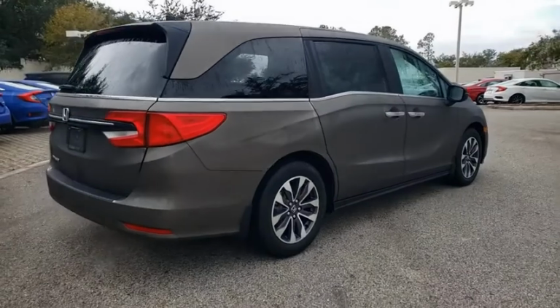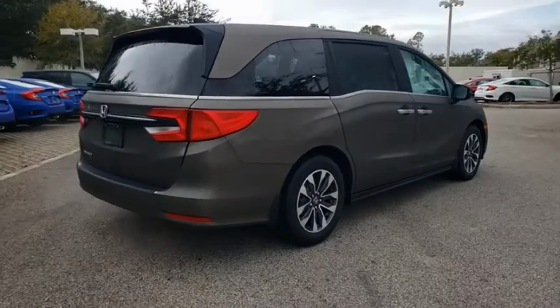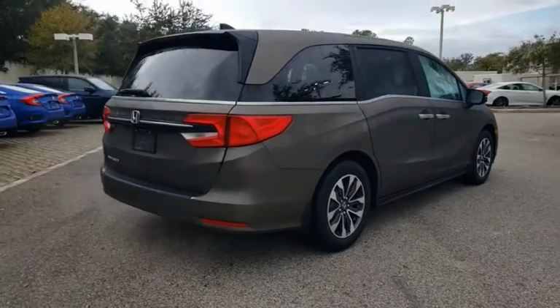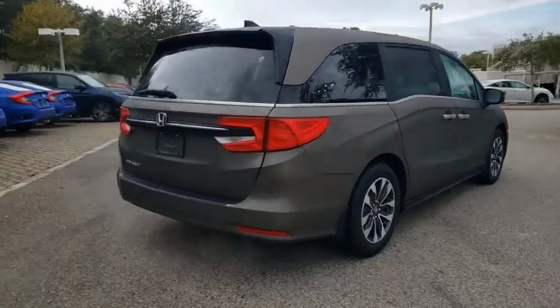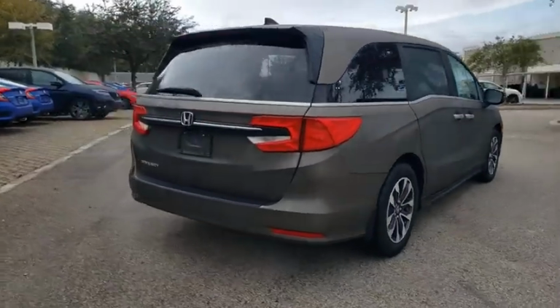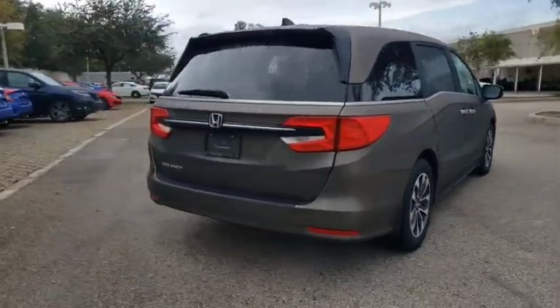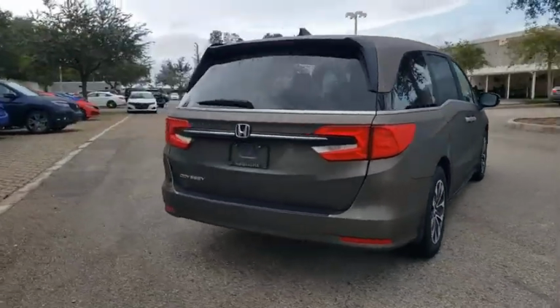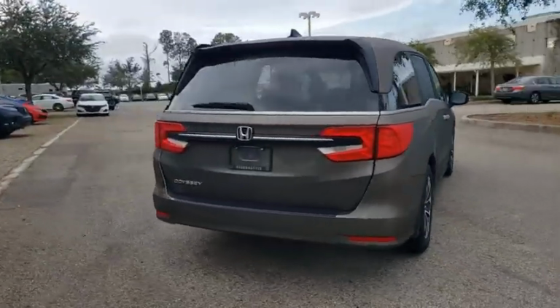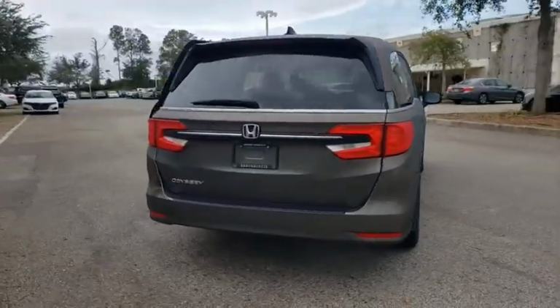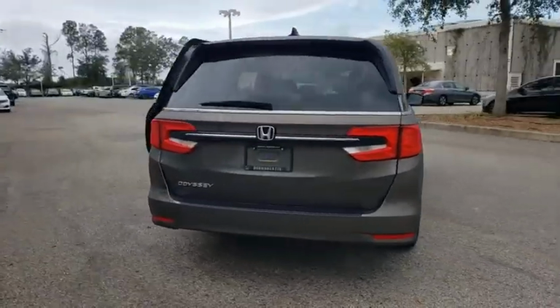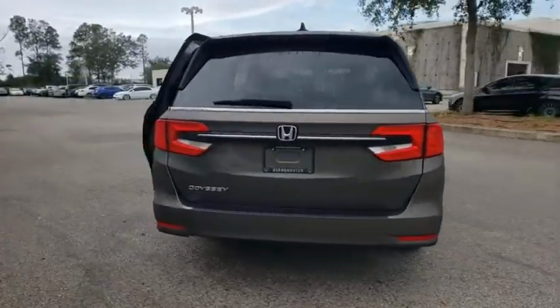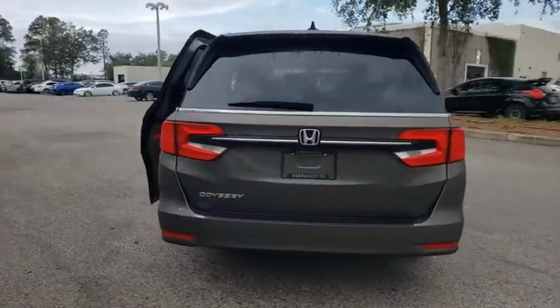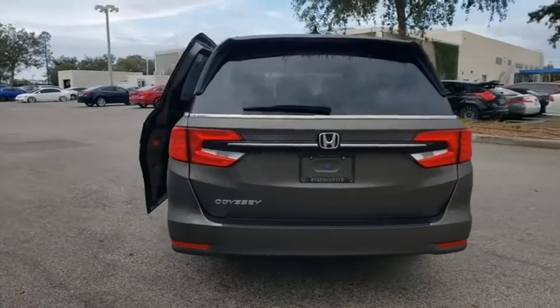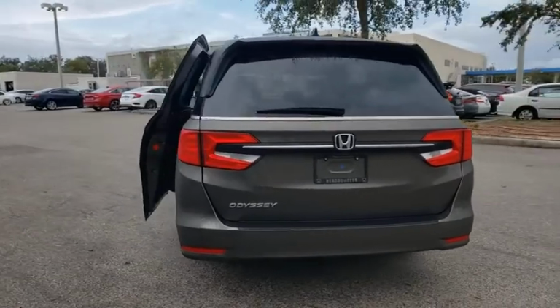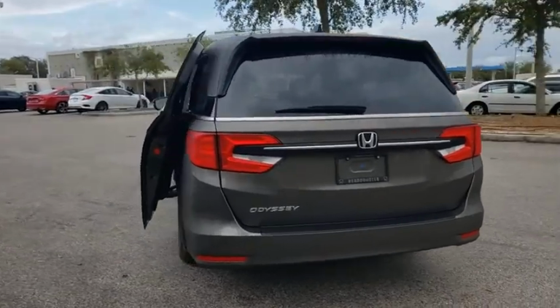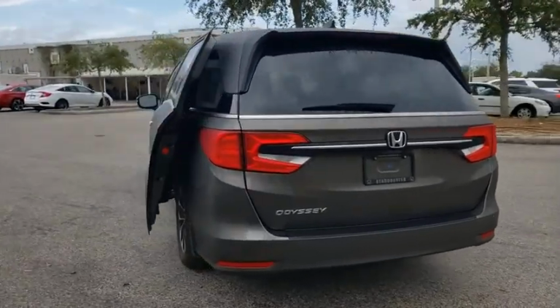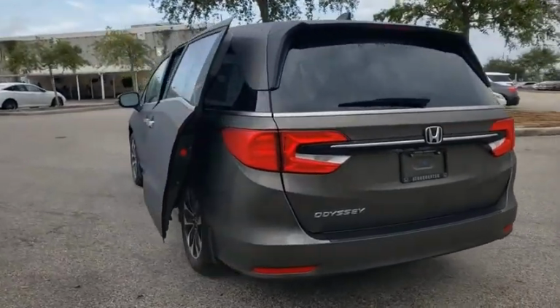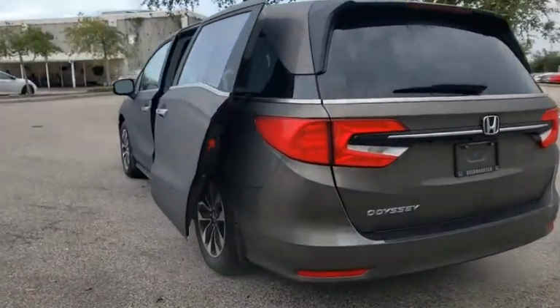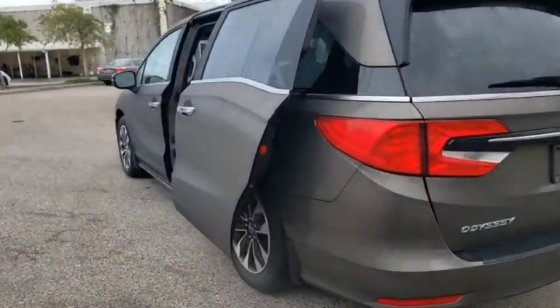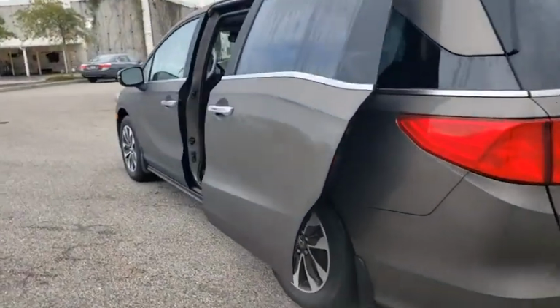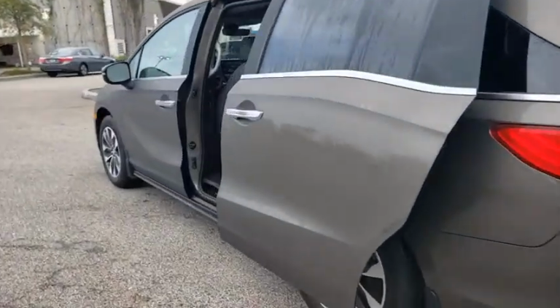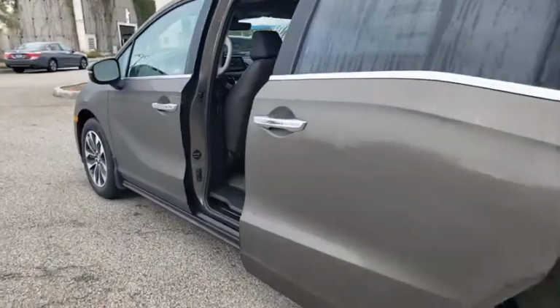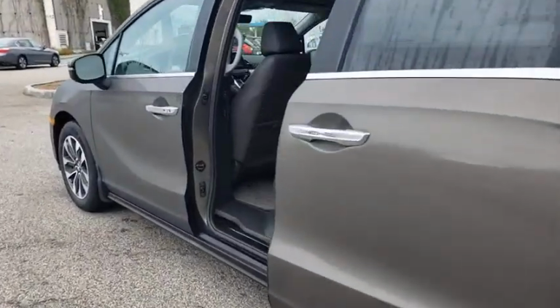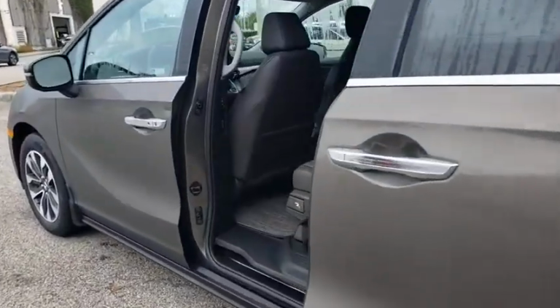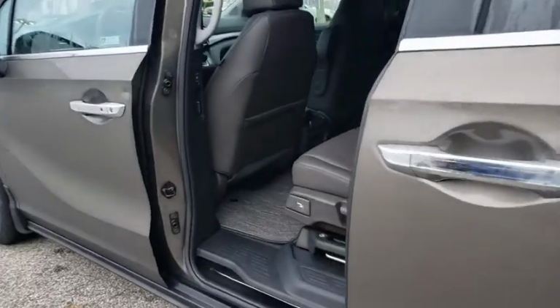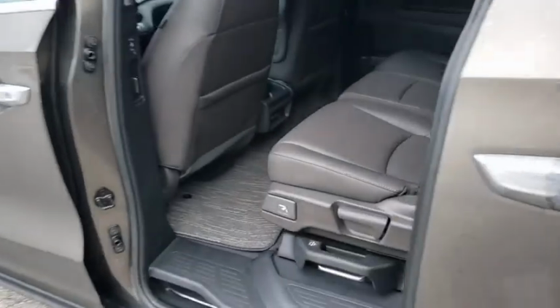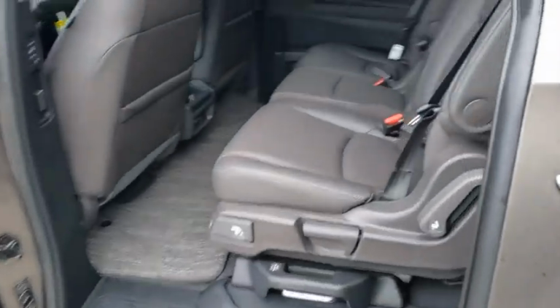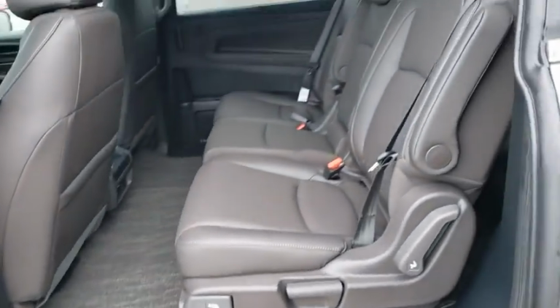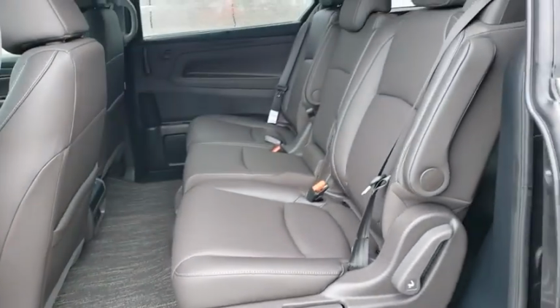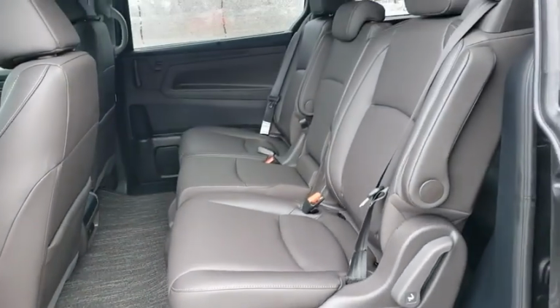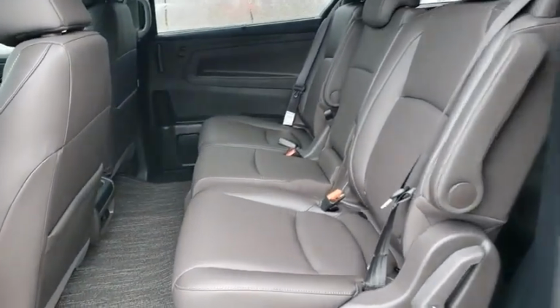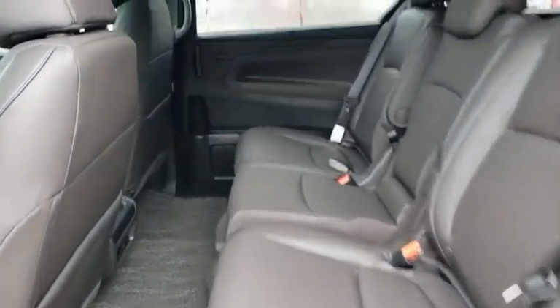Backup camera, keyless entry, power passenger seat, remote engine start, steering wheel audio controls, power liftgate, traction control, stability control, lane departure warning, anti-lock braking system, leather wrapped steering wheel.